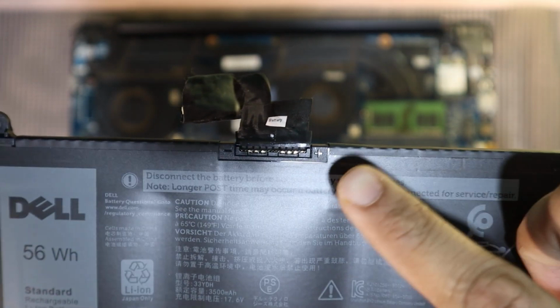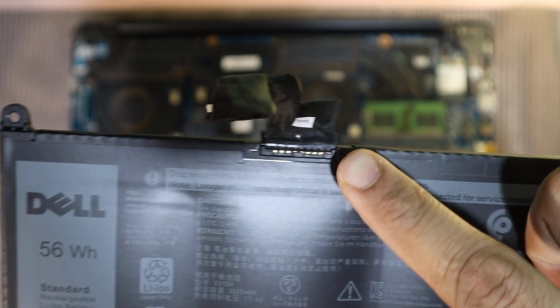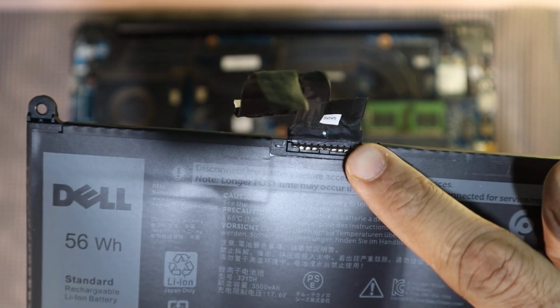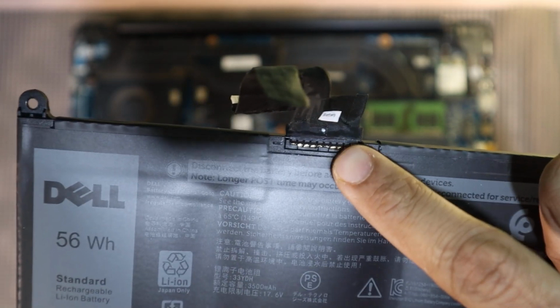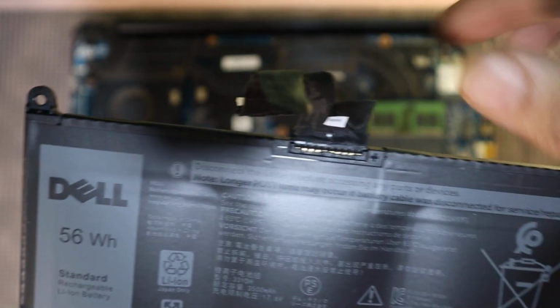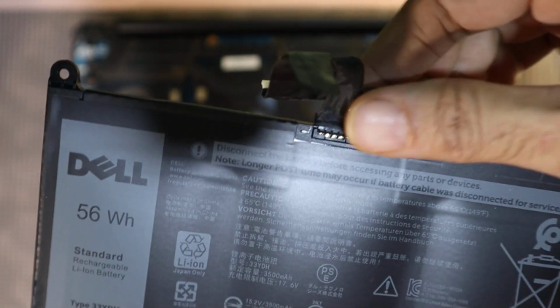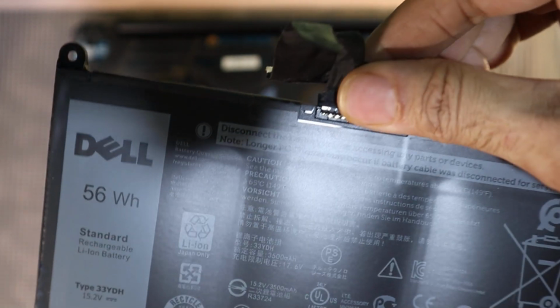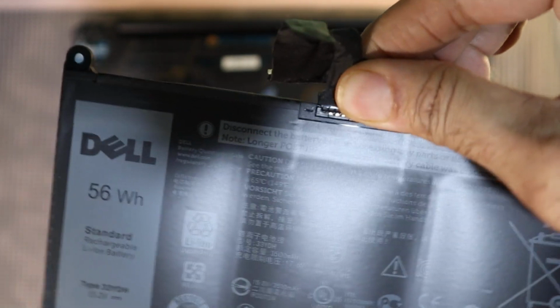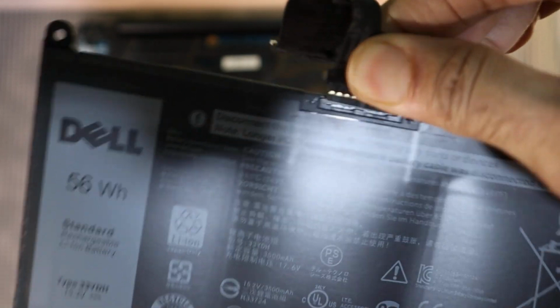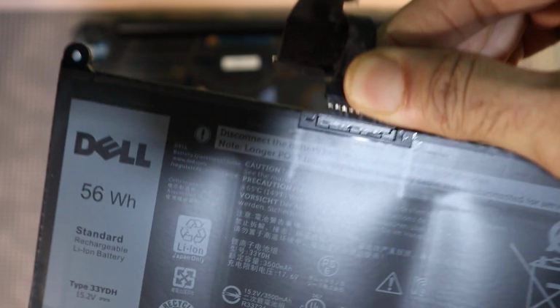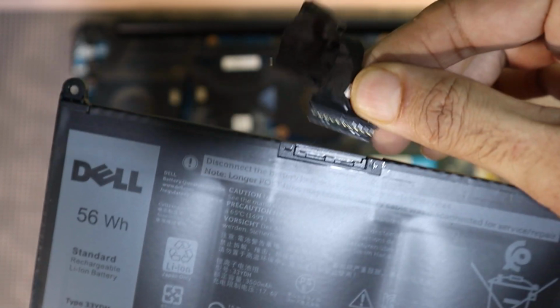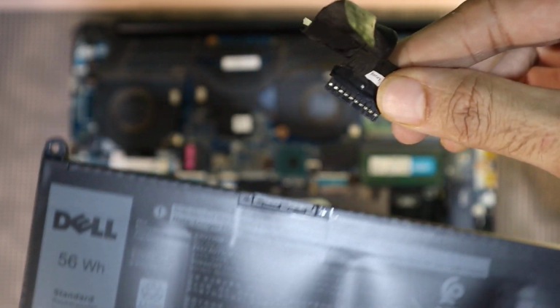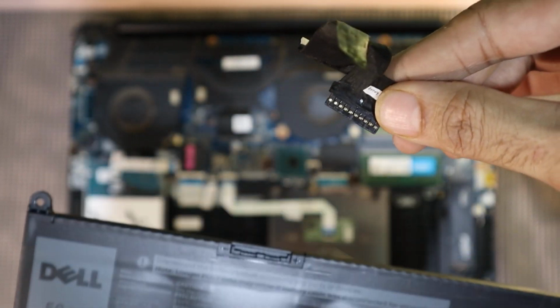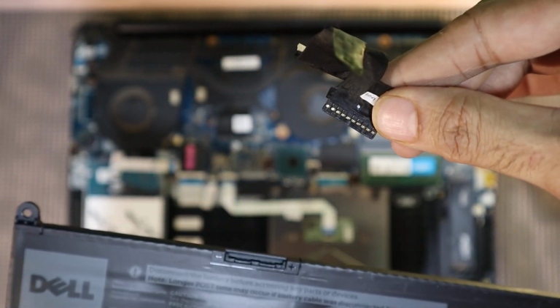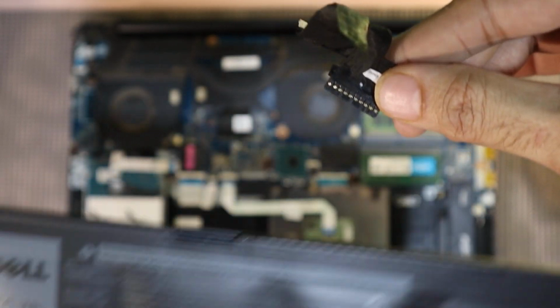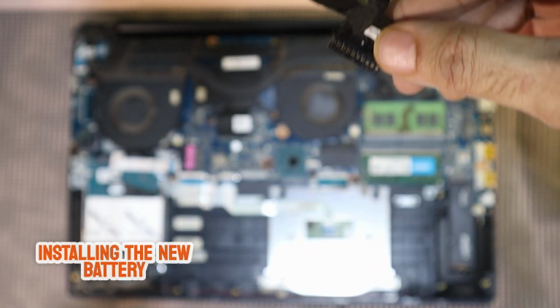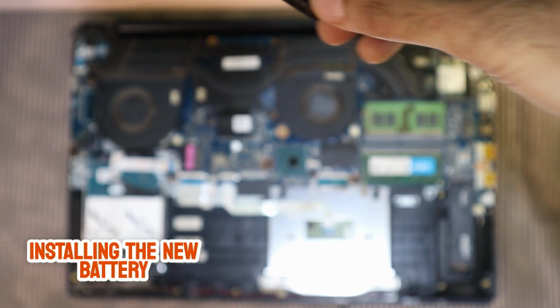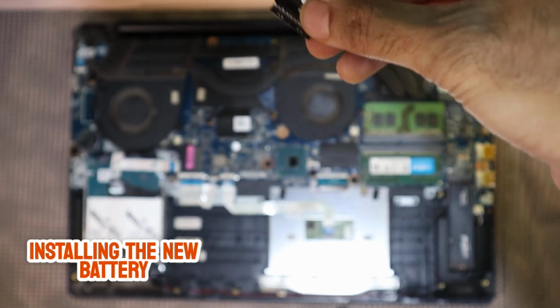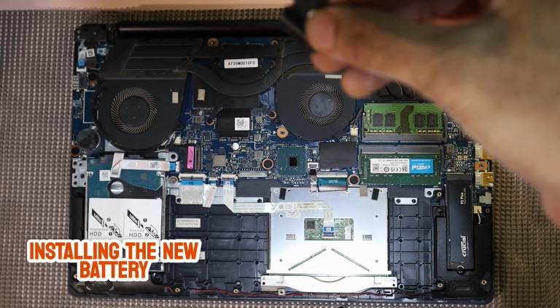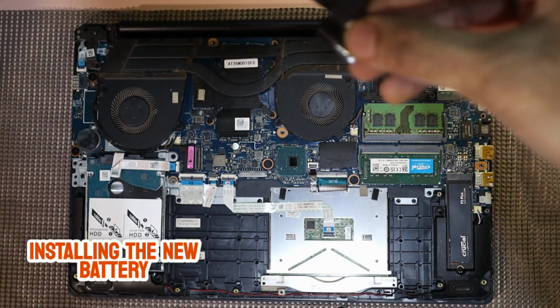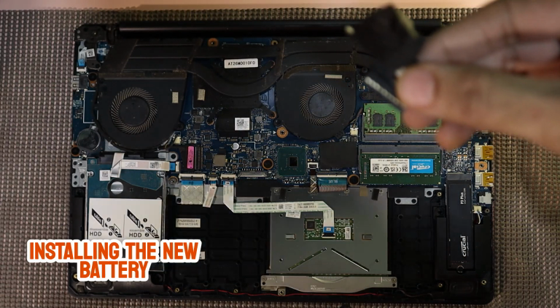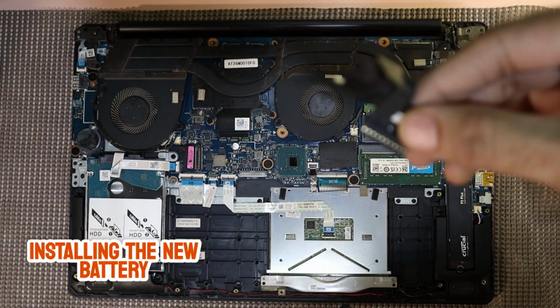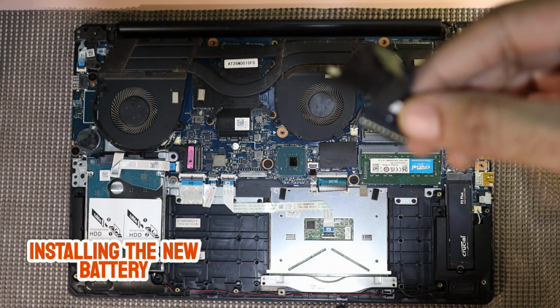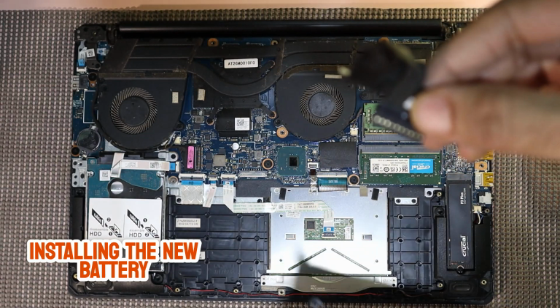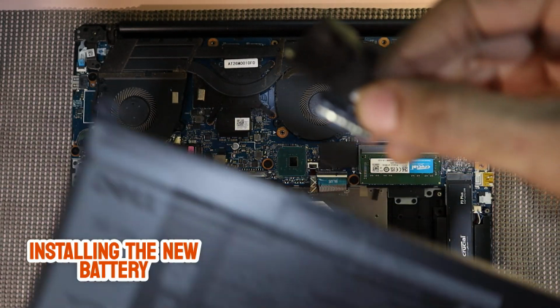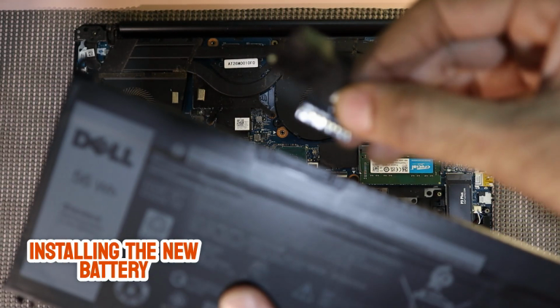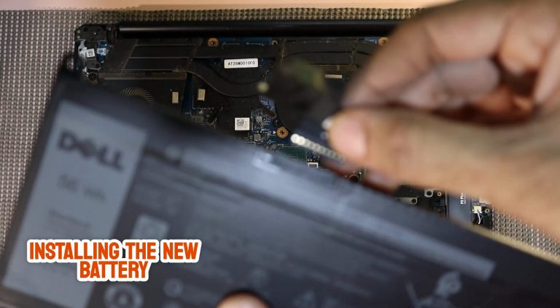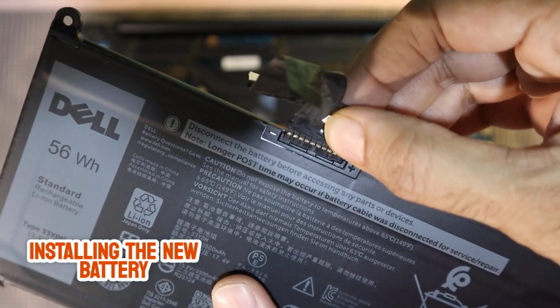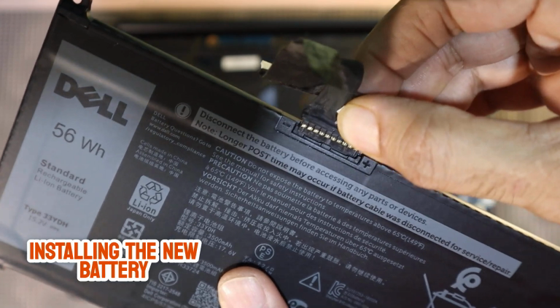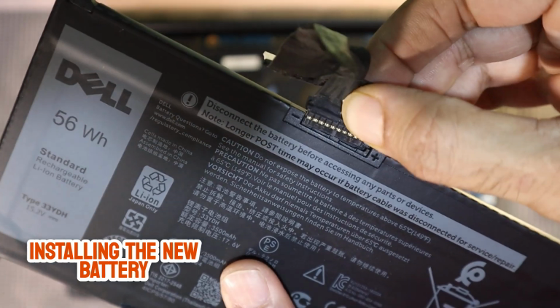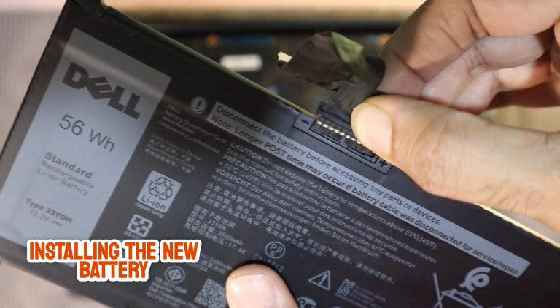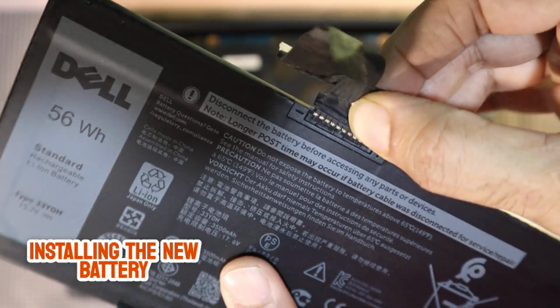Be careful not to damage the delicate connector or bend the pins. Once removed, align it properly with the new battery's port and press it in firmly to ensure a secure and stable connection. This step is crucial for the battery to function correctly.